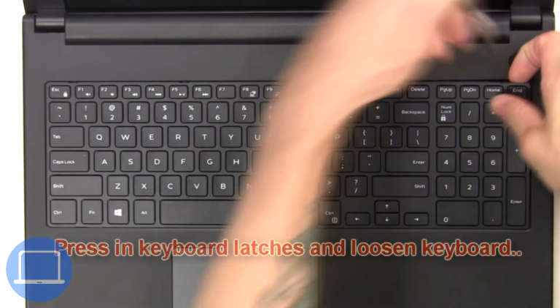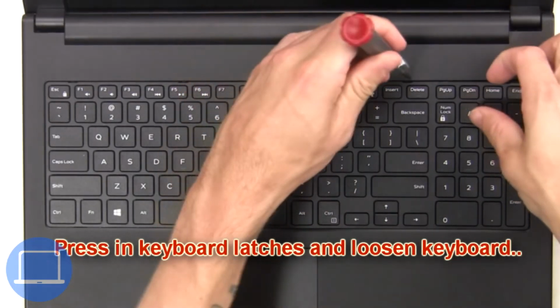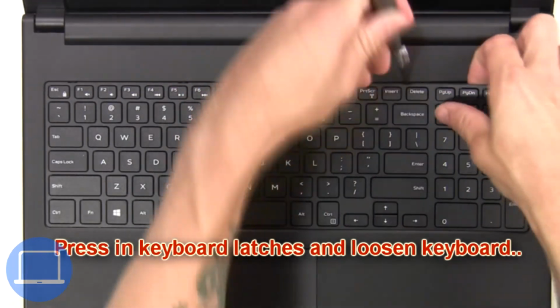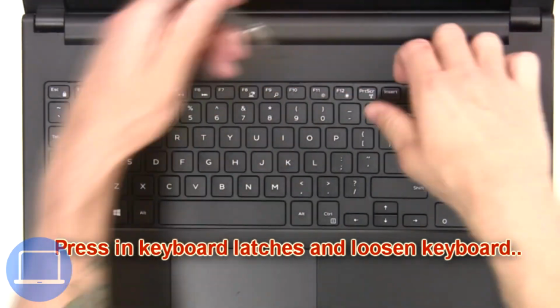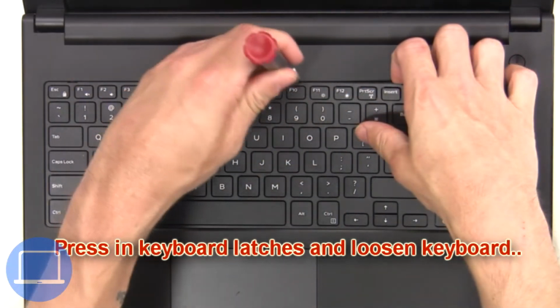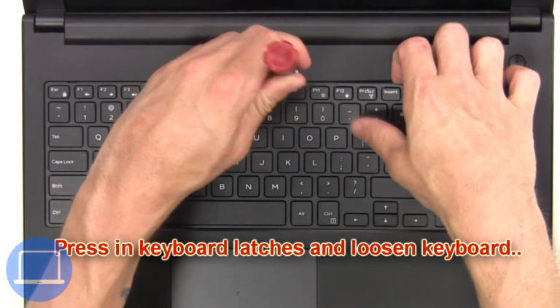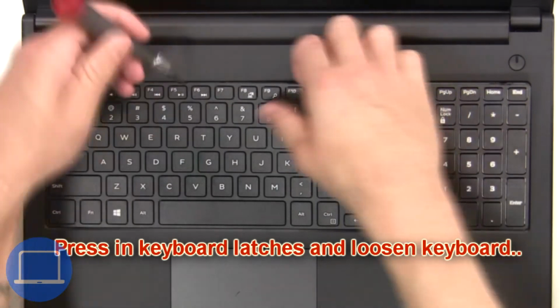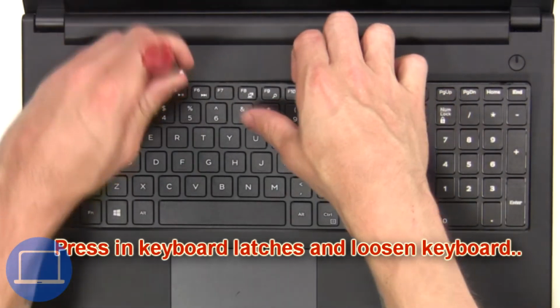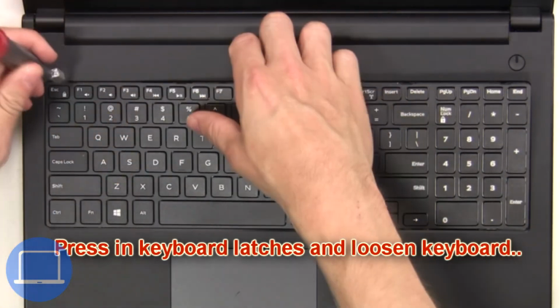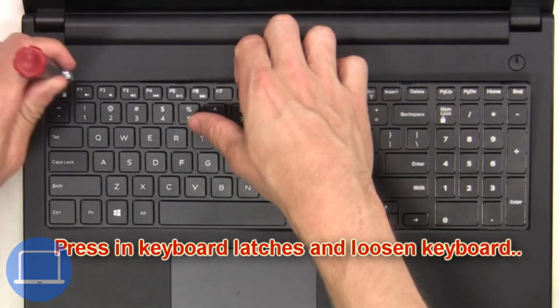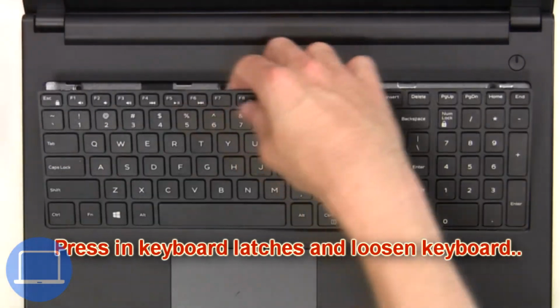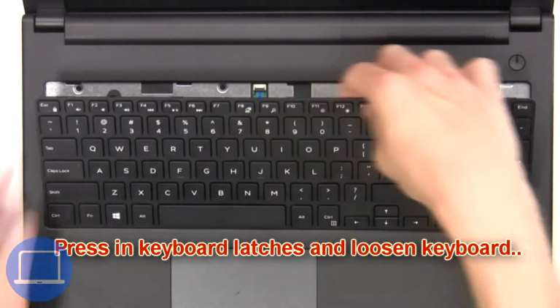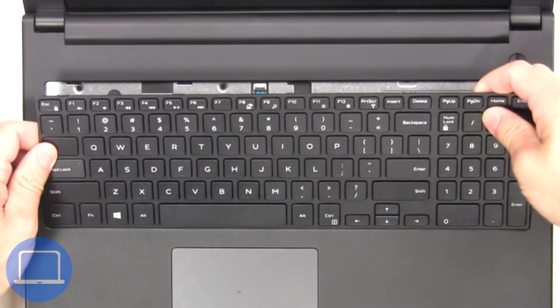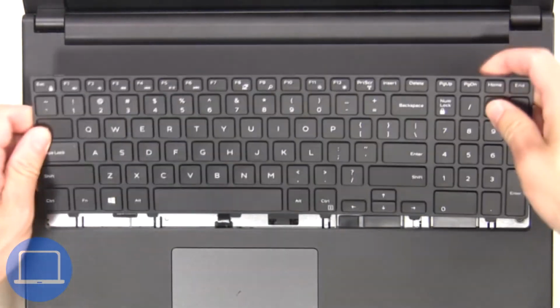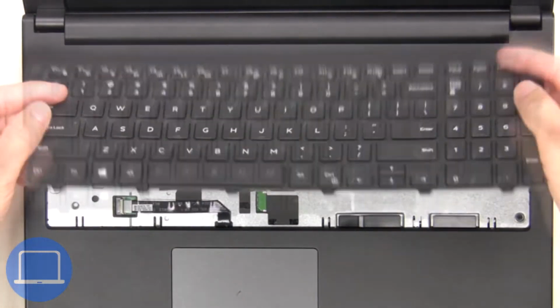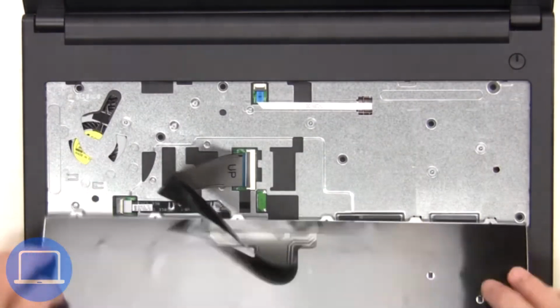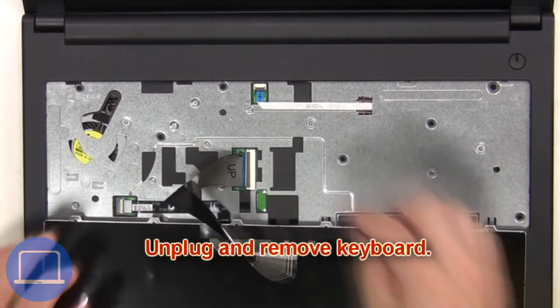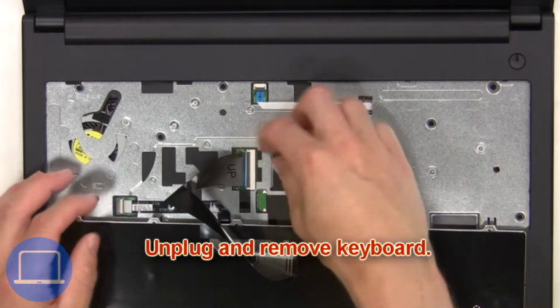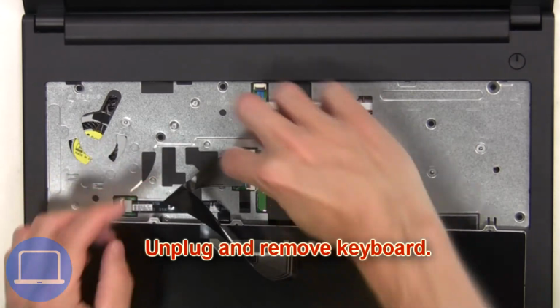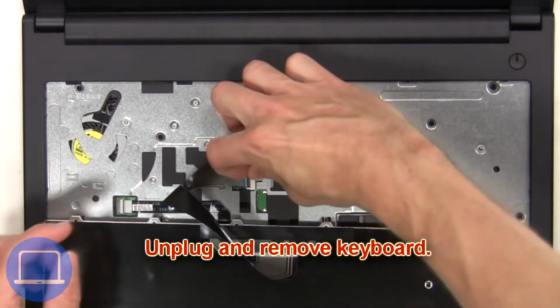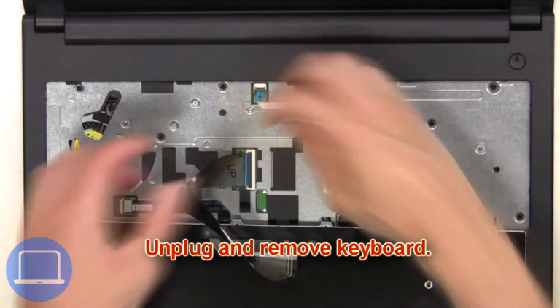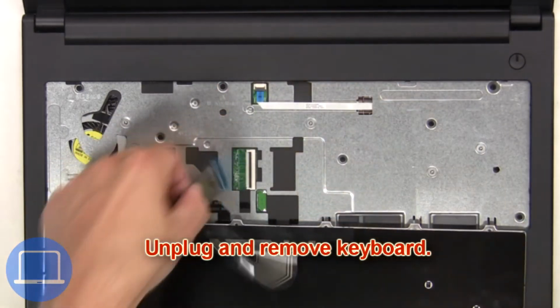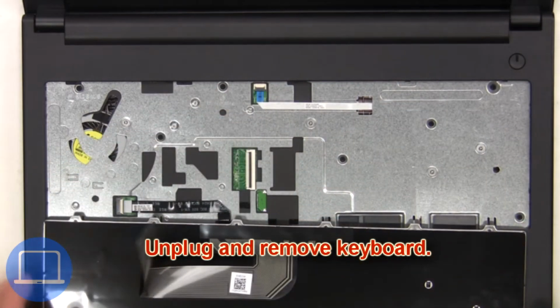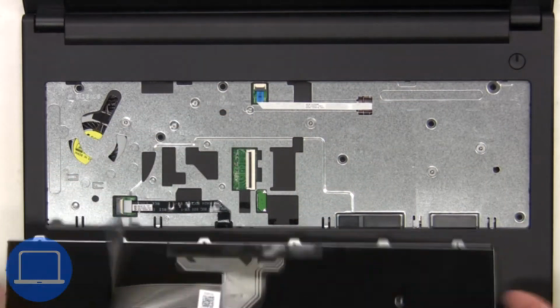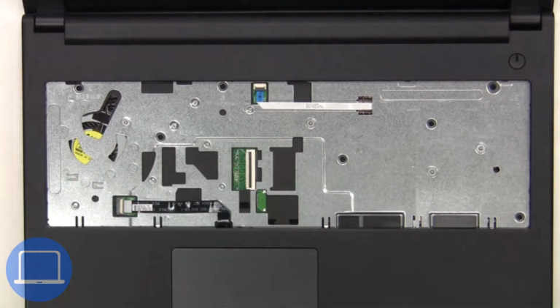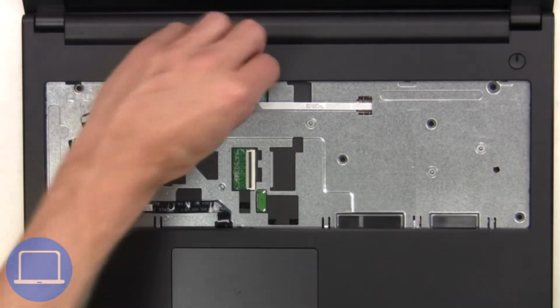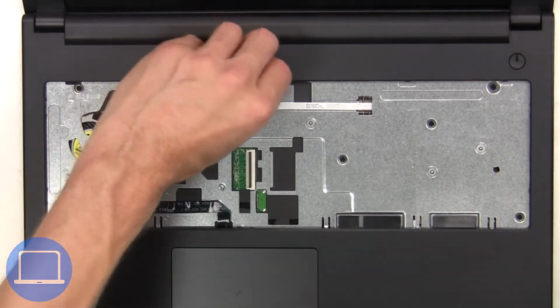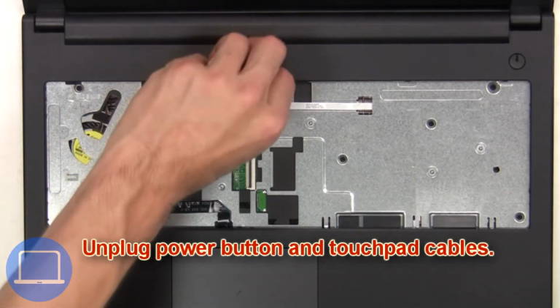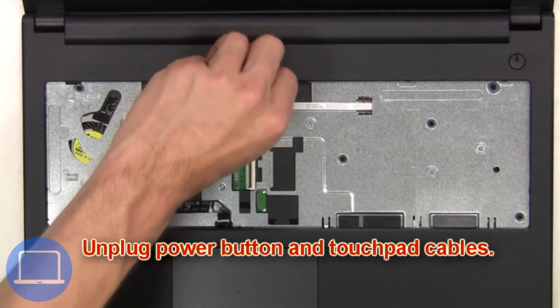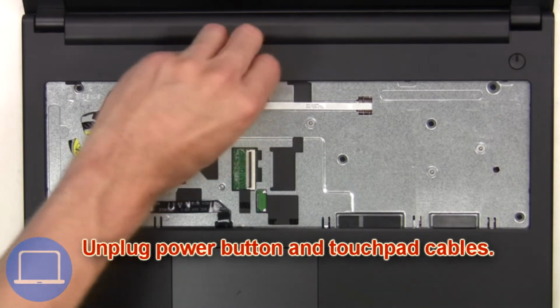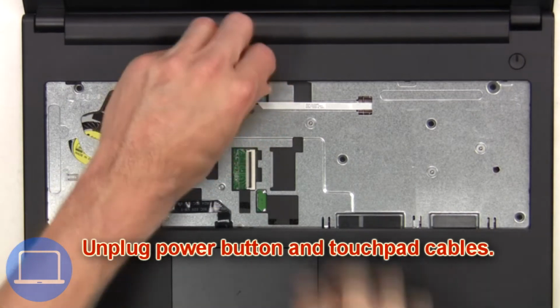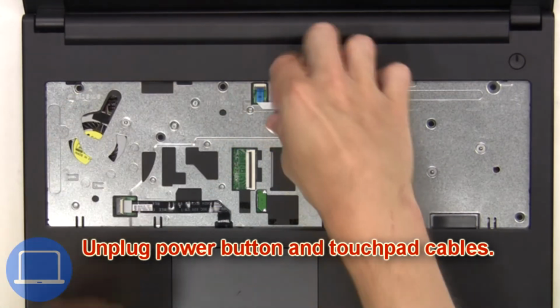Next, press in the keyboard latches and loosen the keyboard, then unplug and remove the keyboard. Now unplug the power button and touchpad cables.